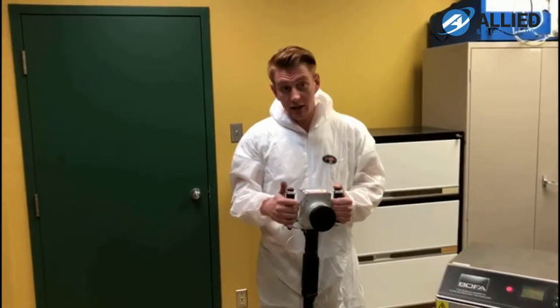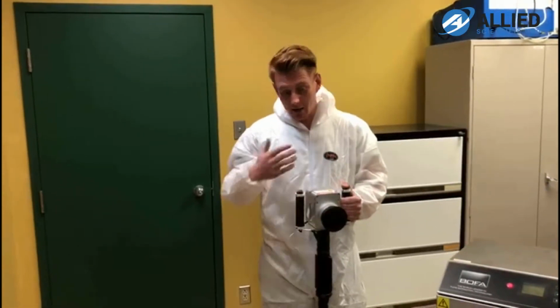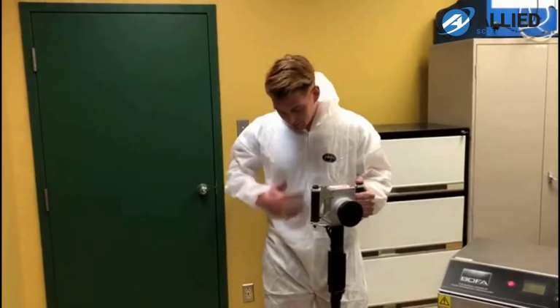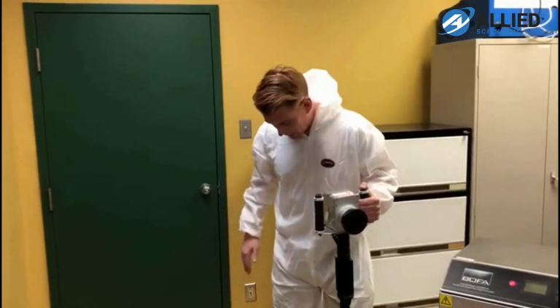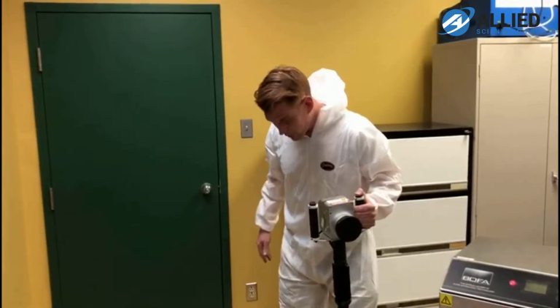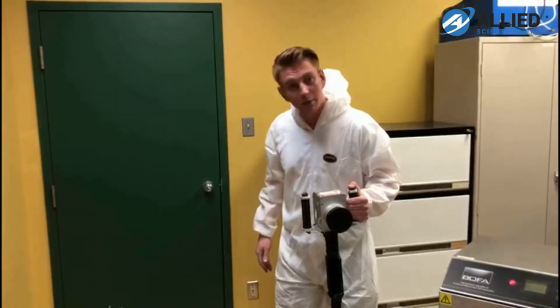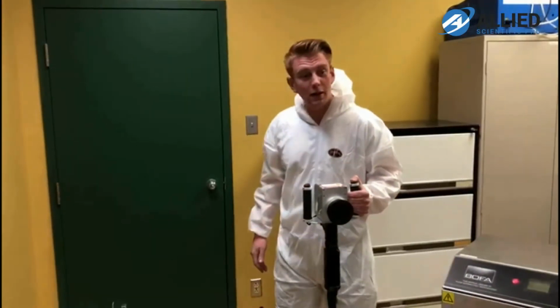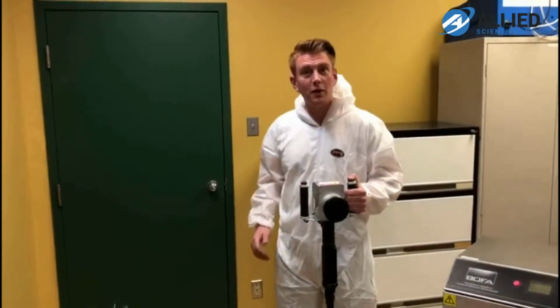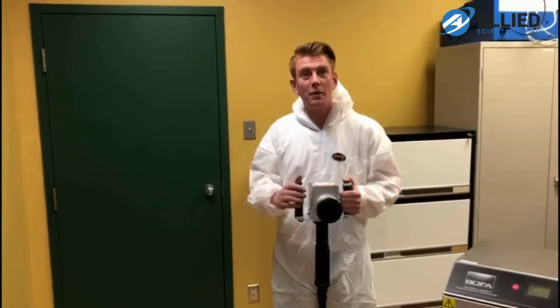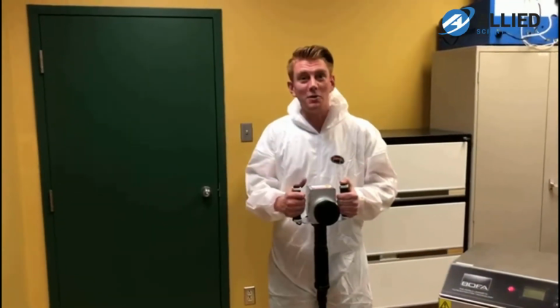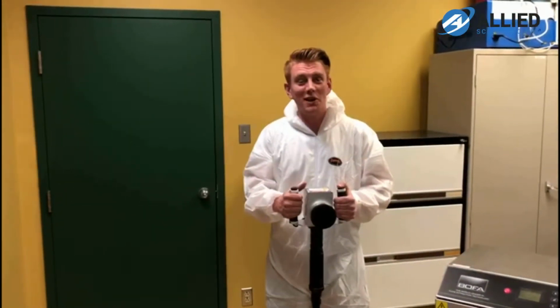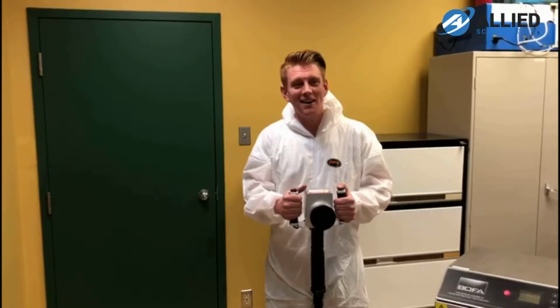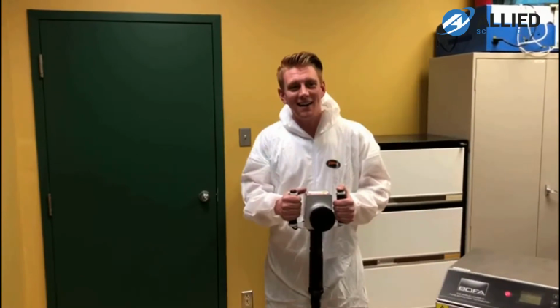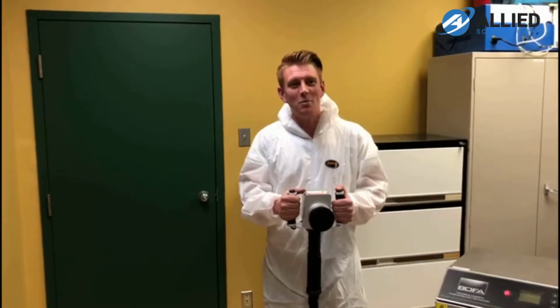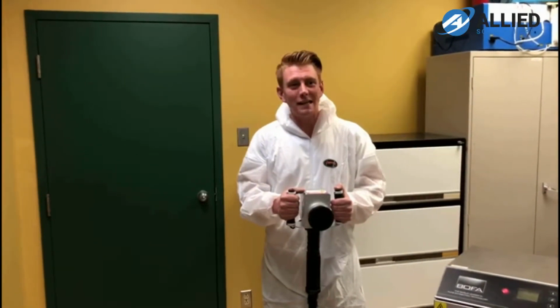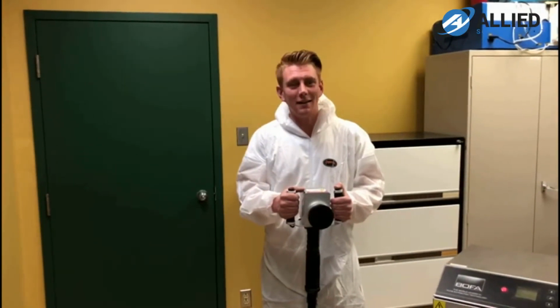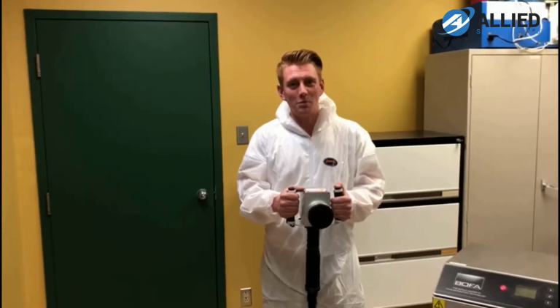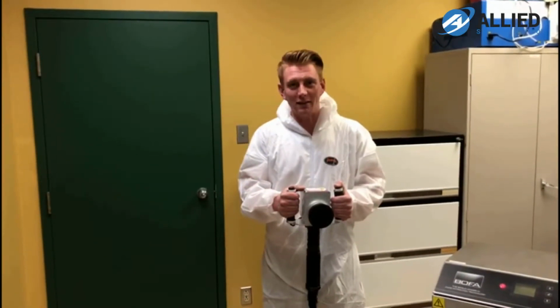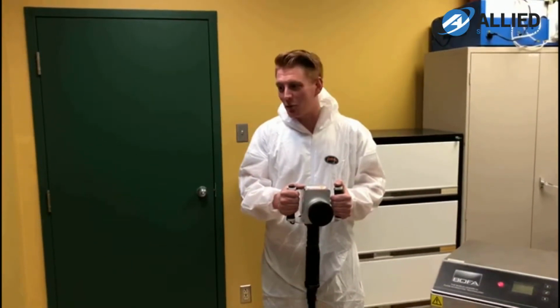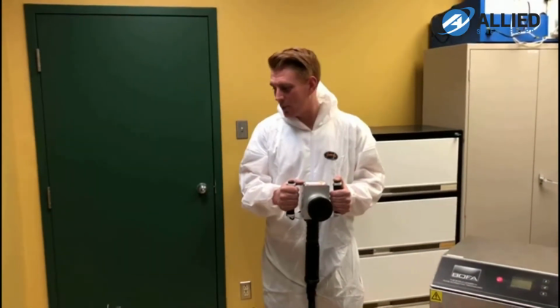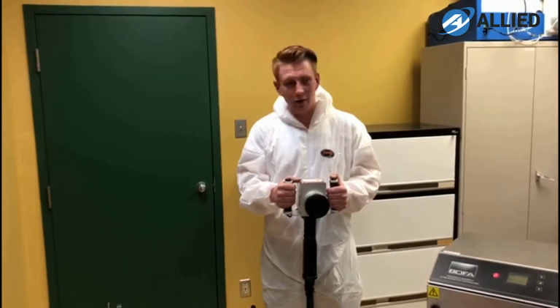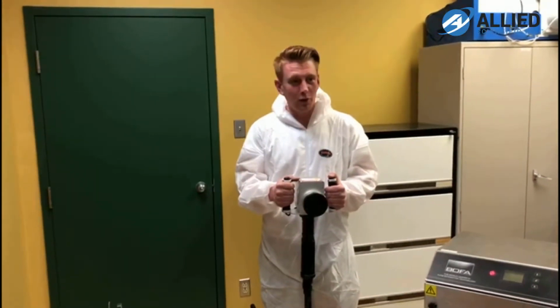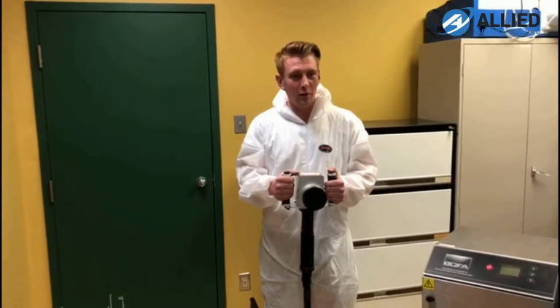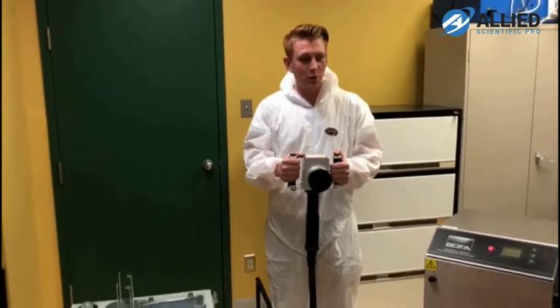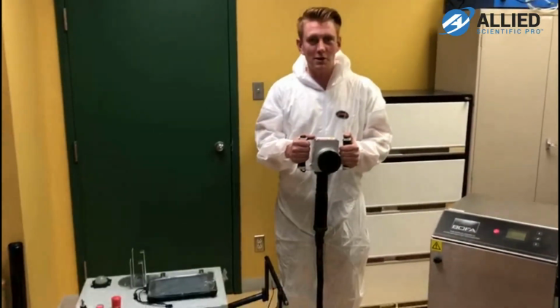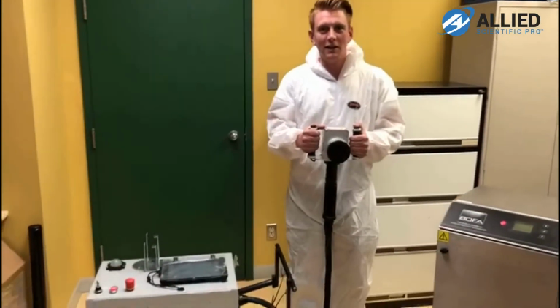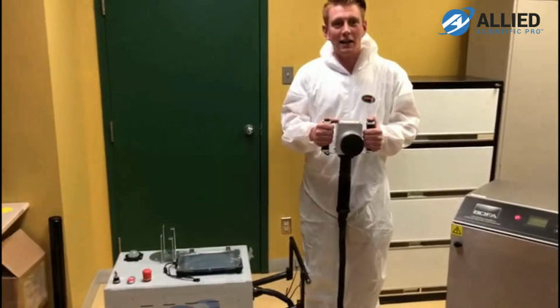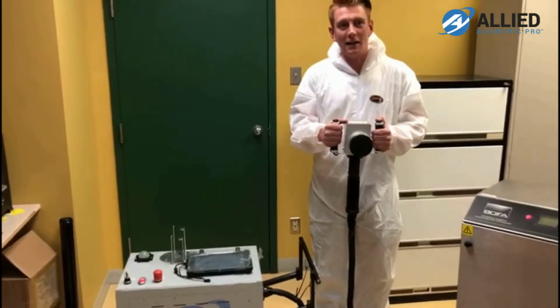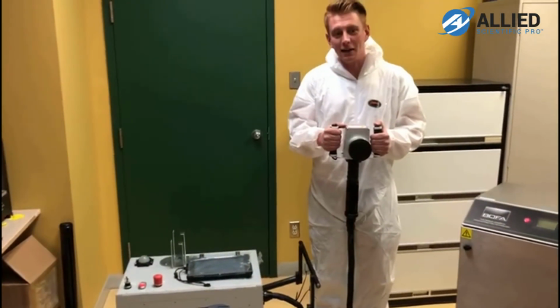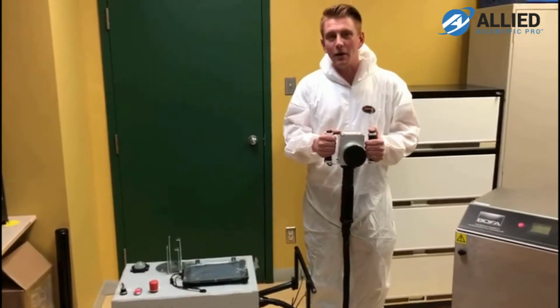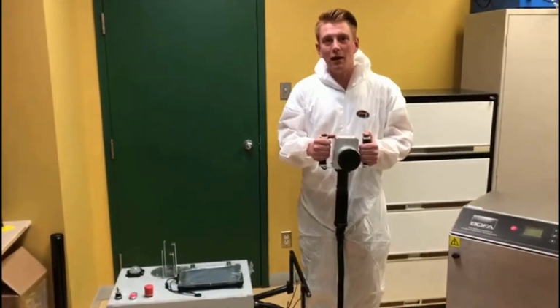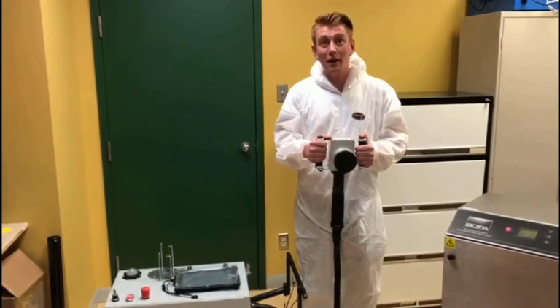Today, given my beautiful jumpsuit, I am not filming a music video — I am ablating lead-based paint. So we're going to put on our full respirators and get ready to blast the paint.